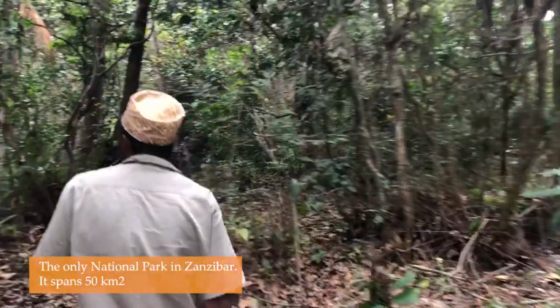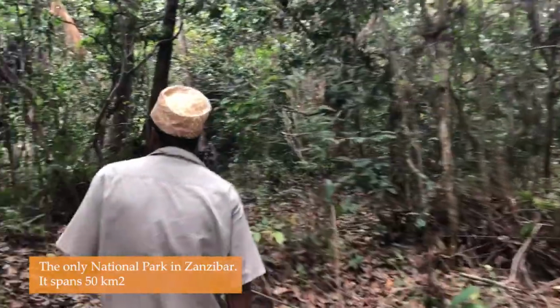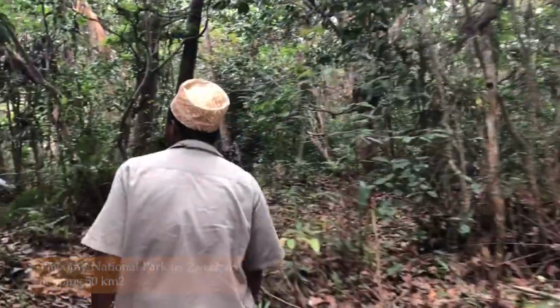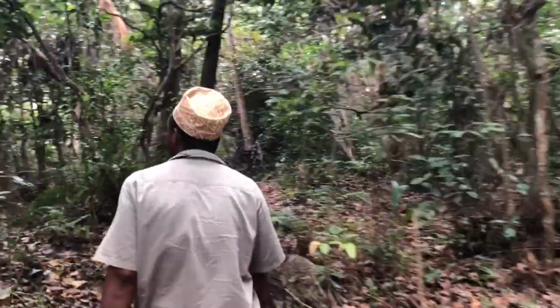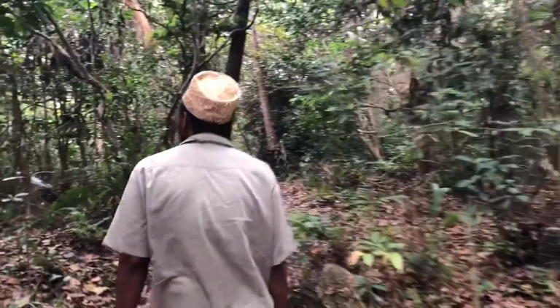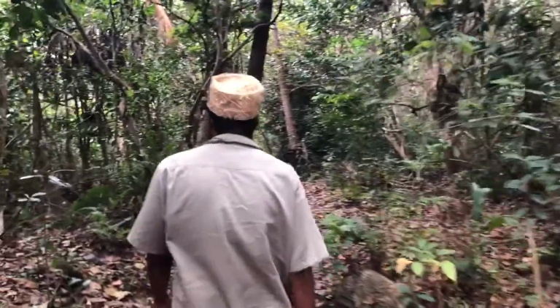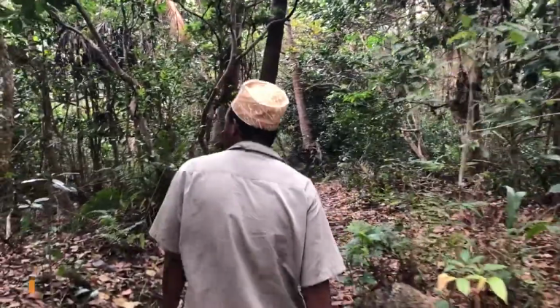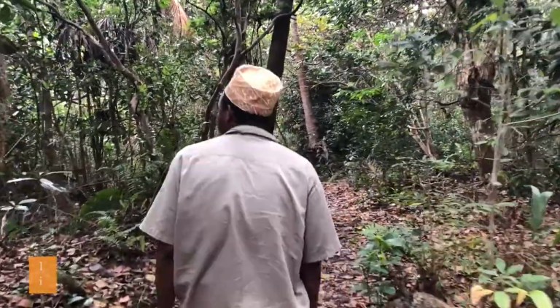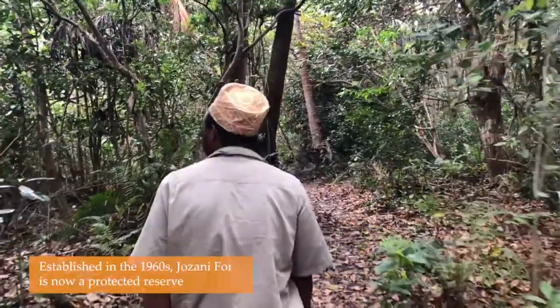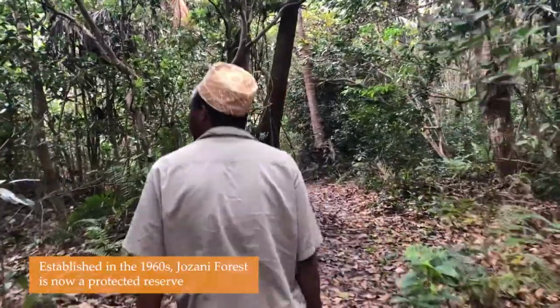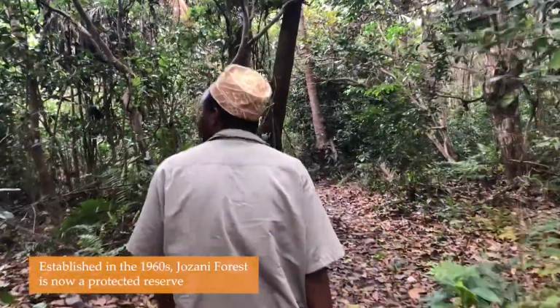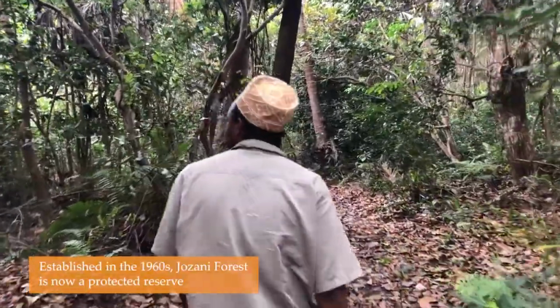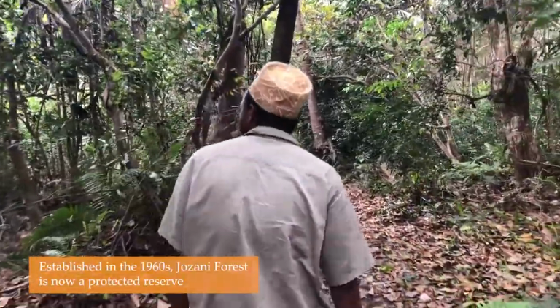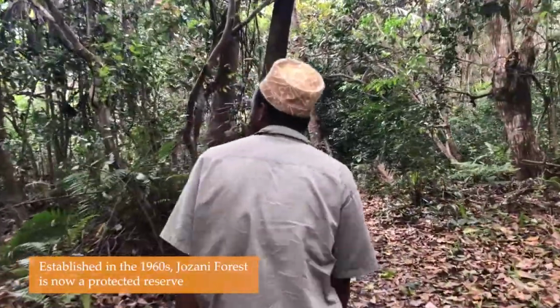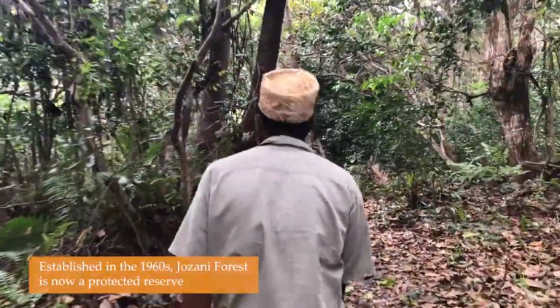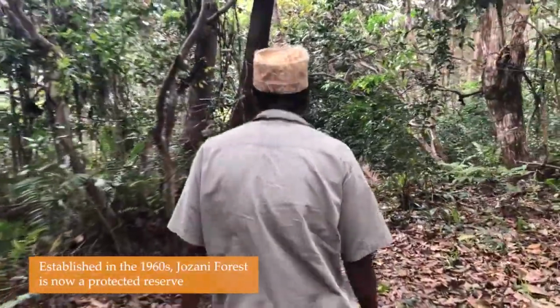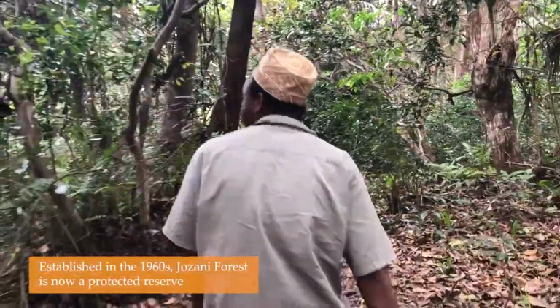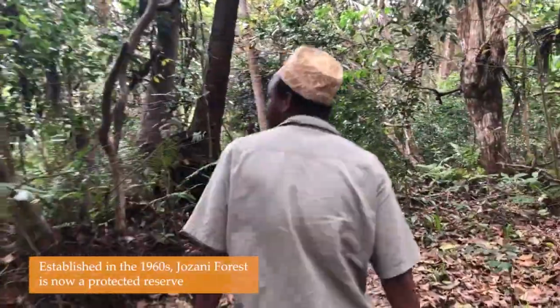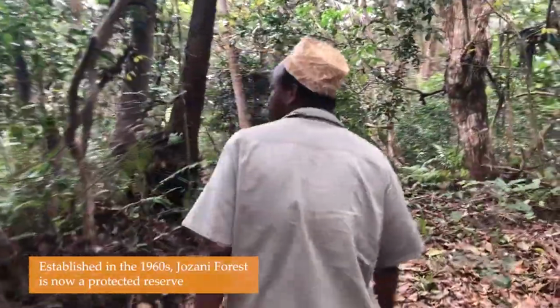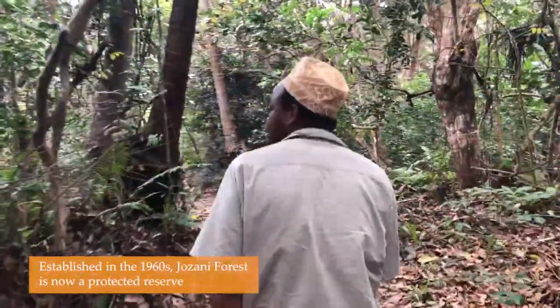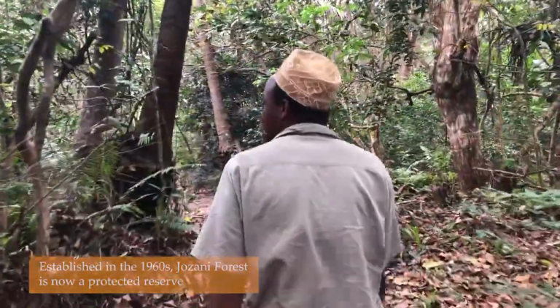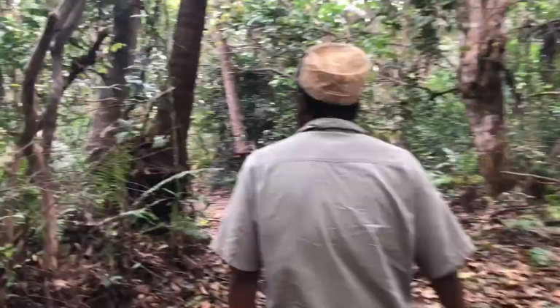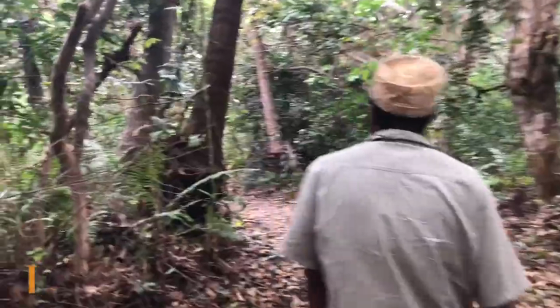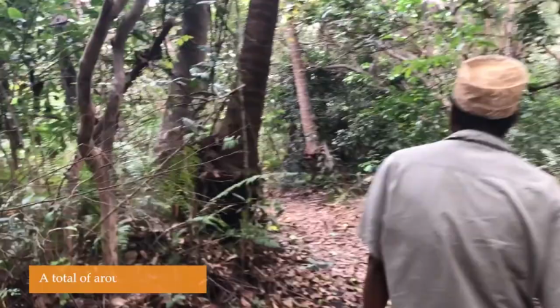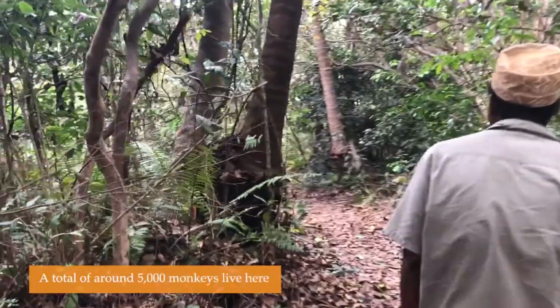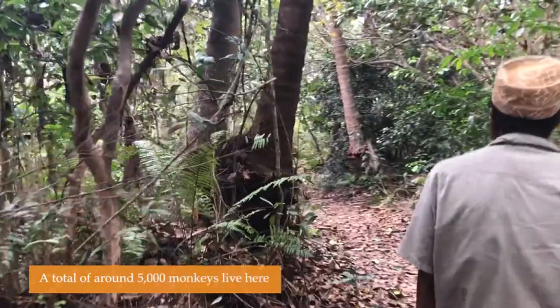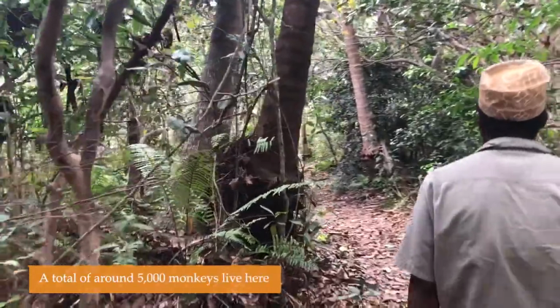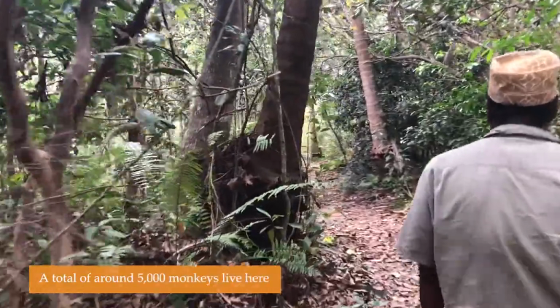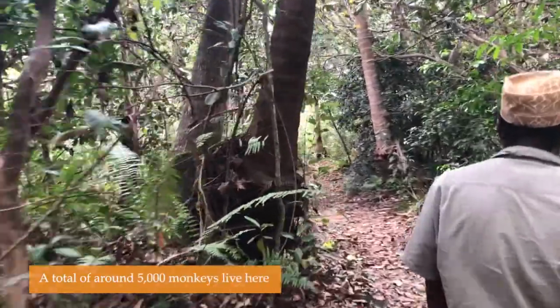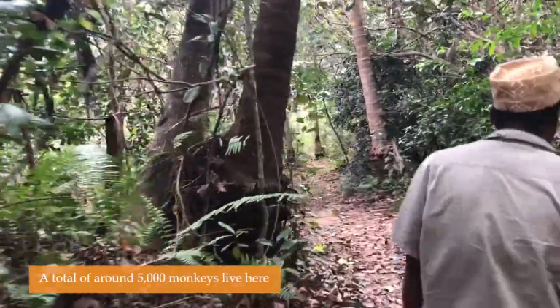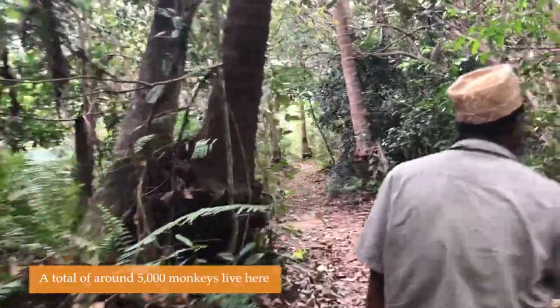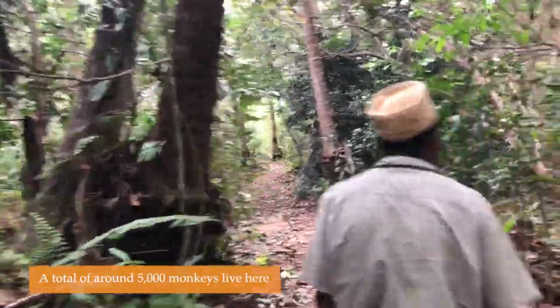Josani Forest. How many monkeys do you have? We have 5,000 monkeys in this pub.